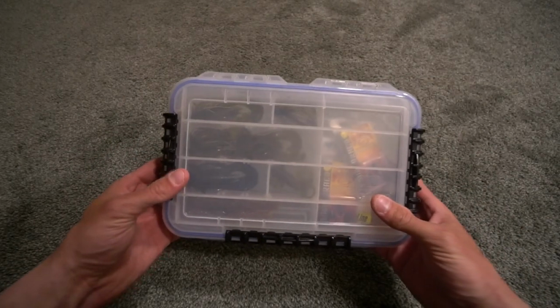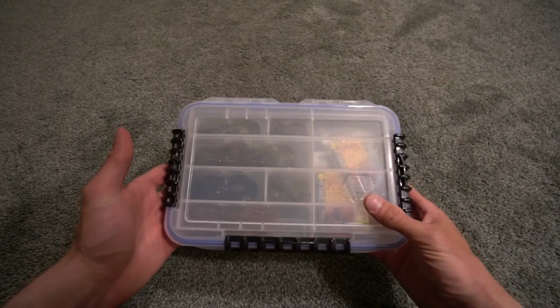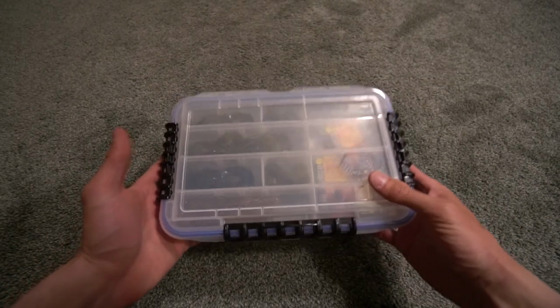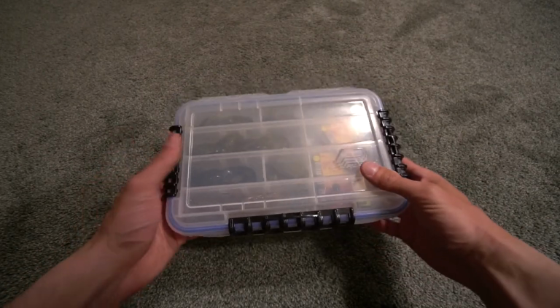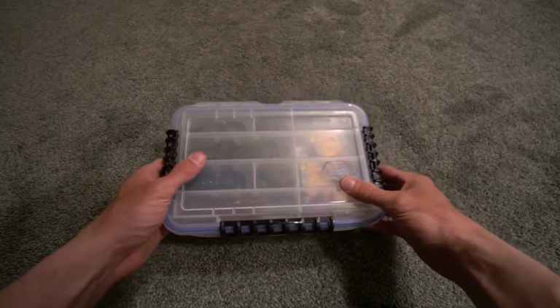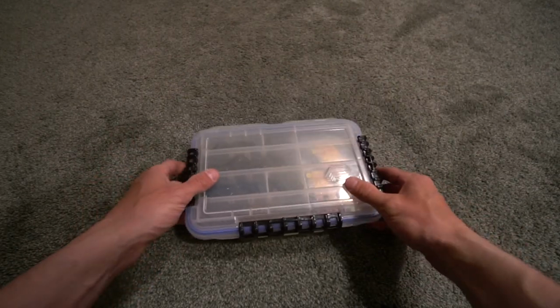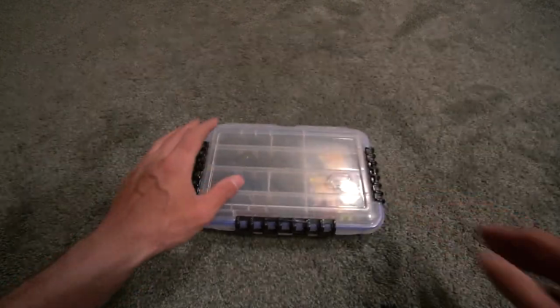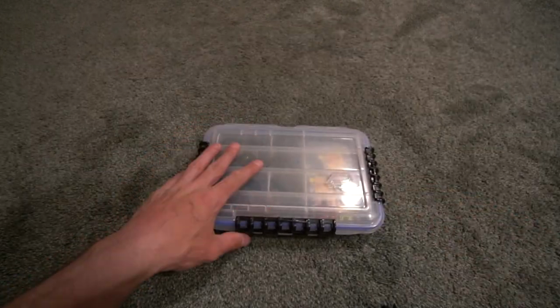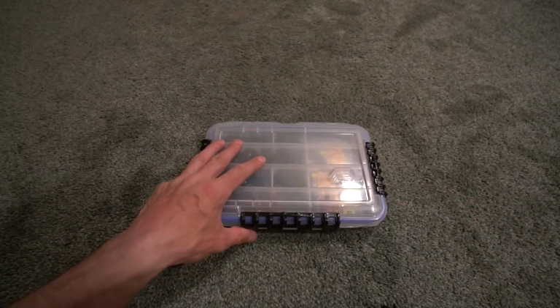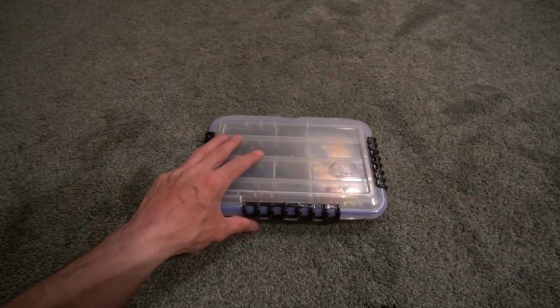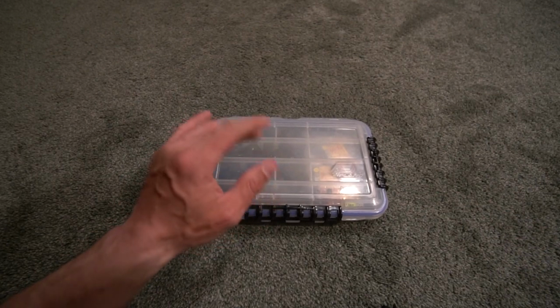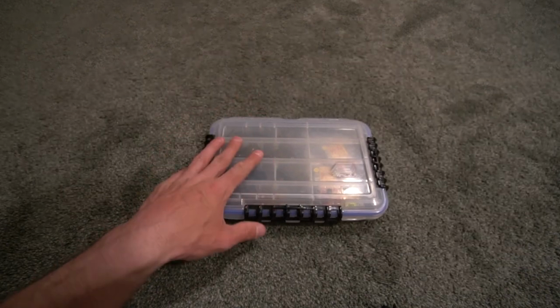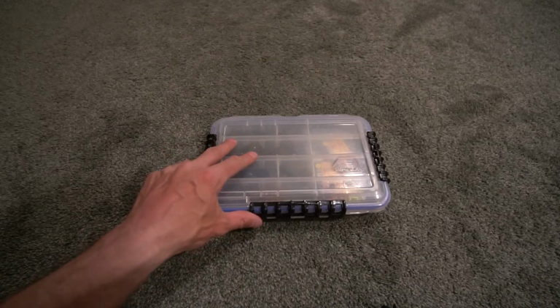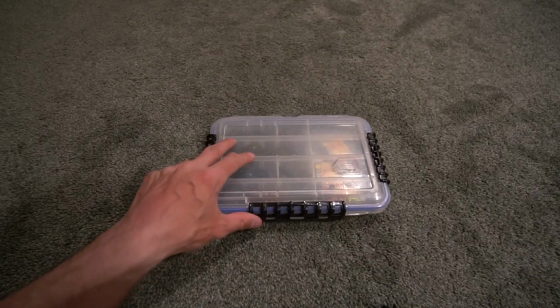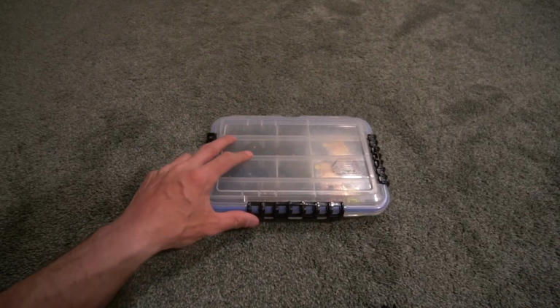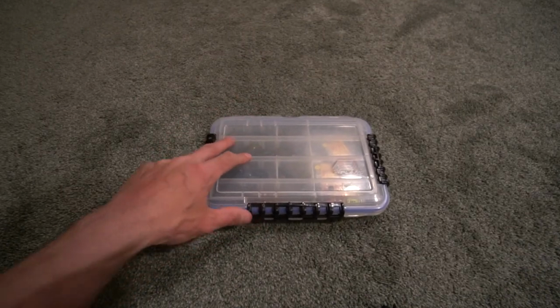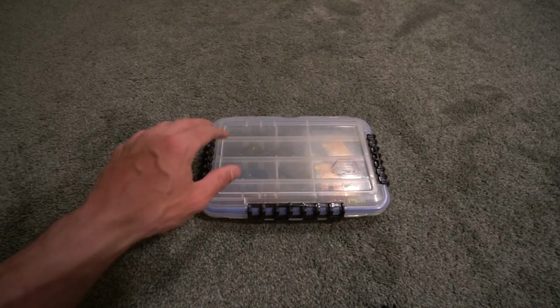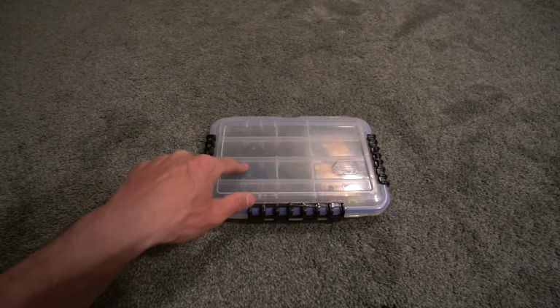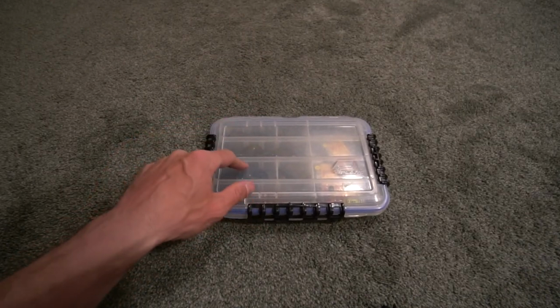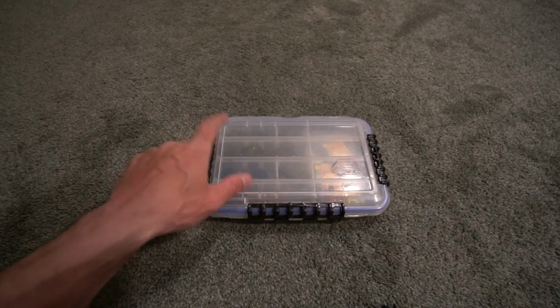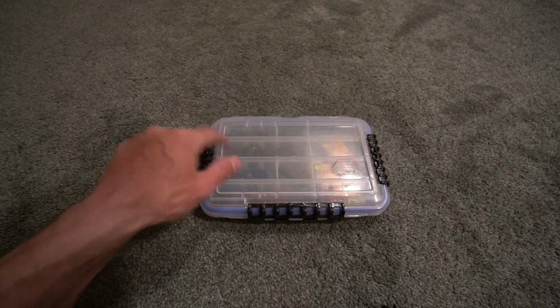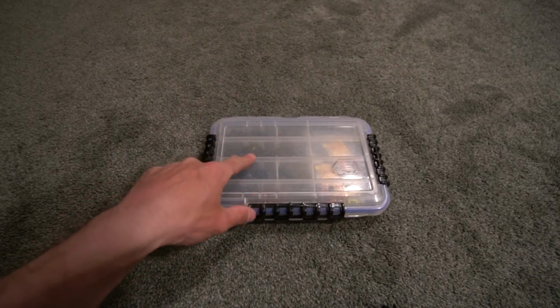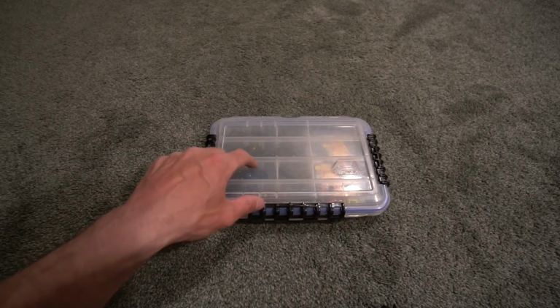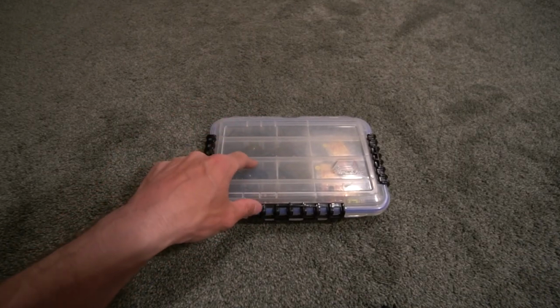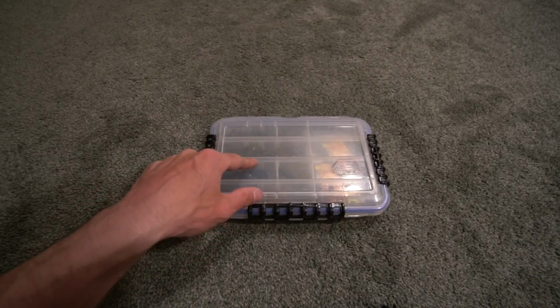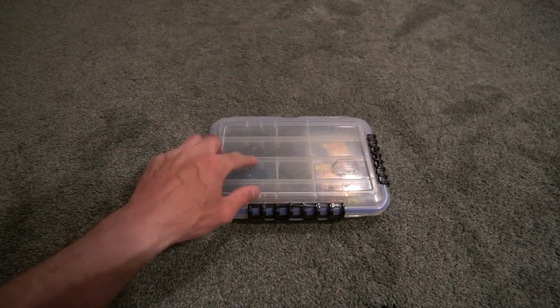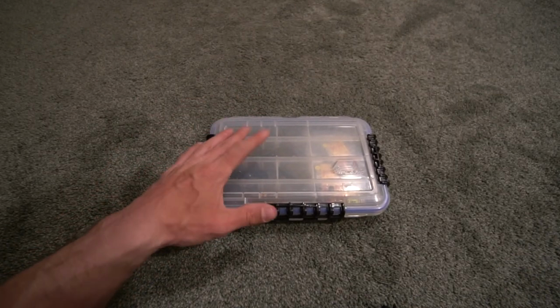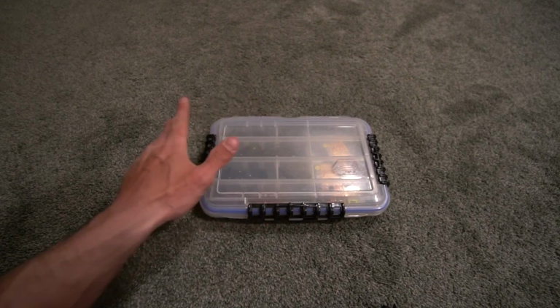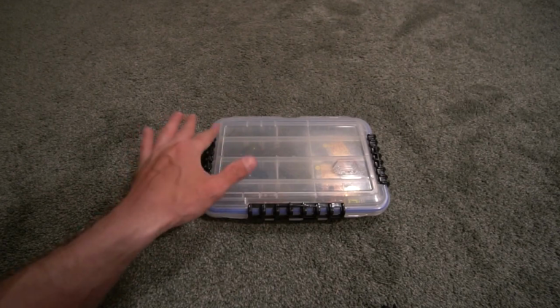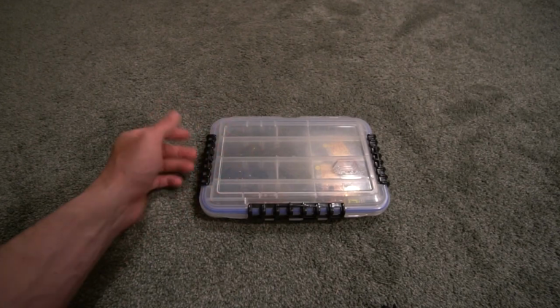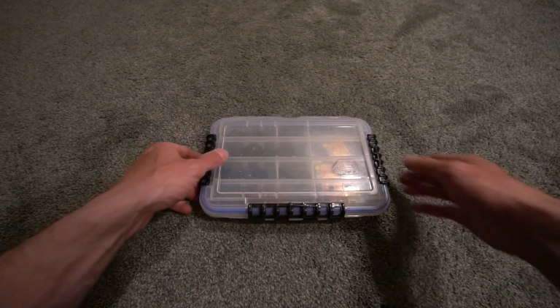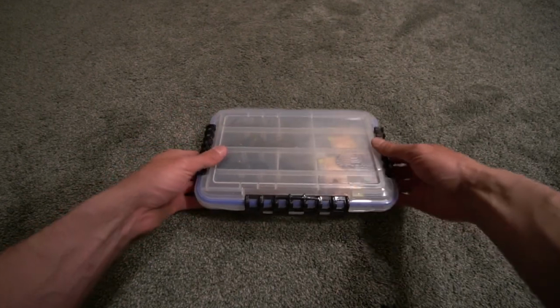This box right here is going to be used a lot this year. This is the box where I keep my jigs, hooks for my Texas rigs, weights, tubes — you name it.